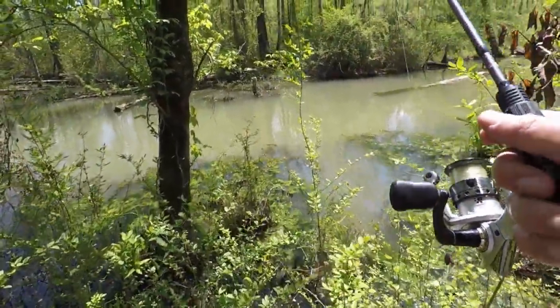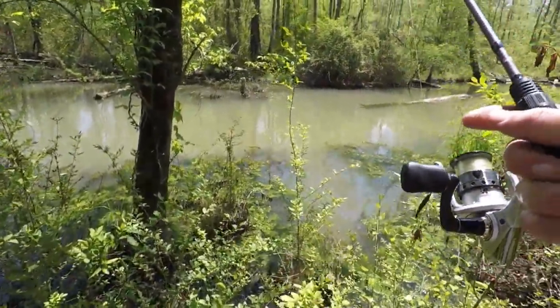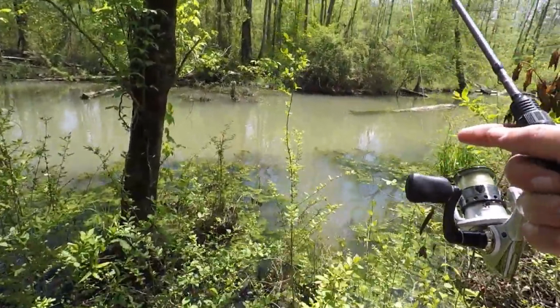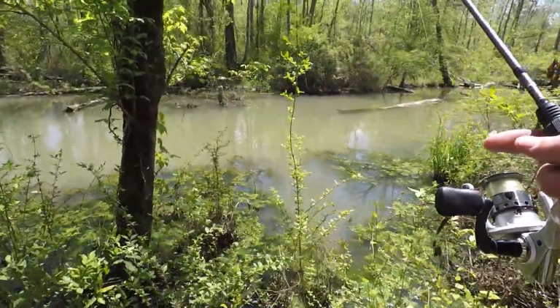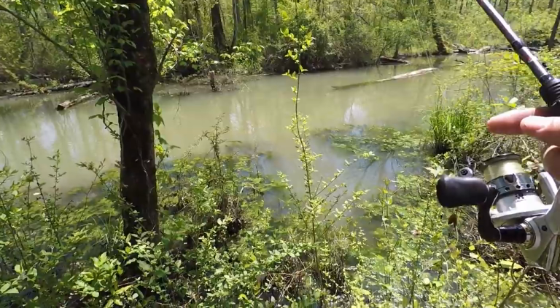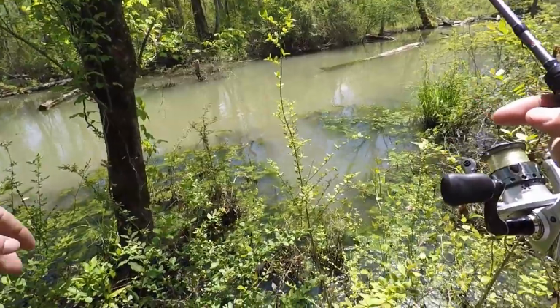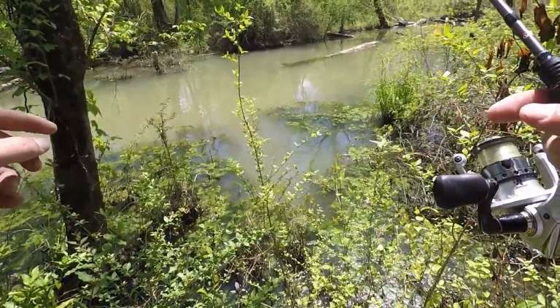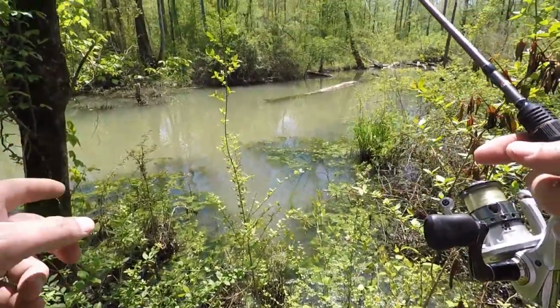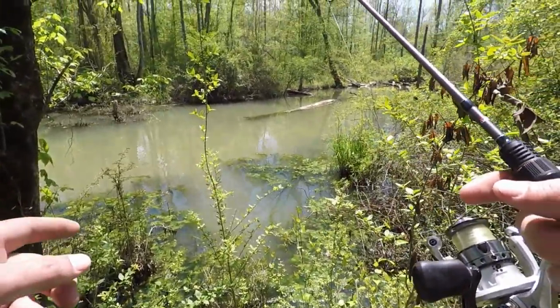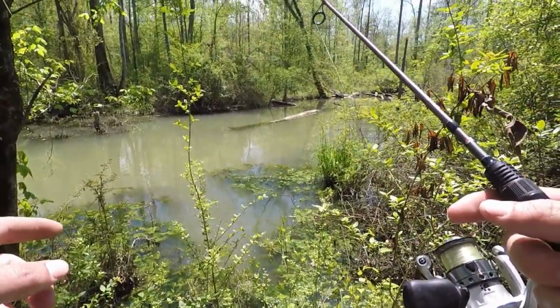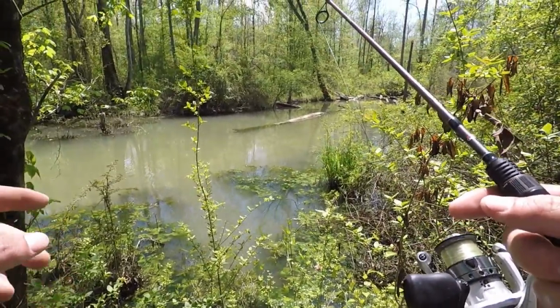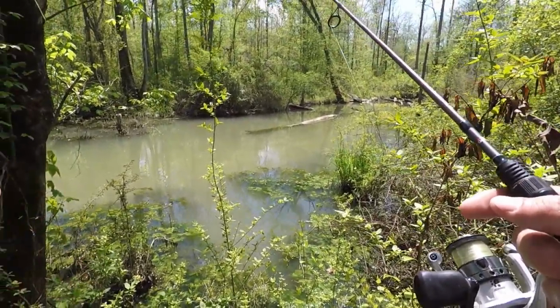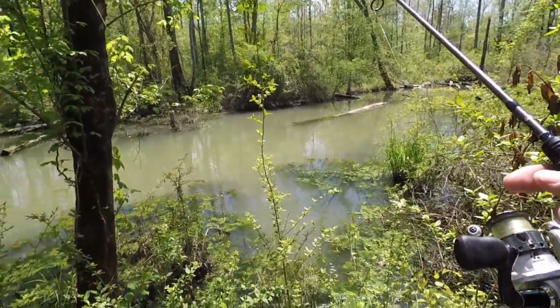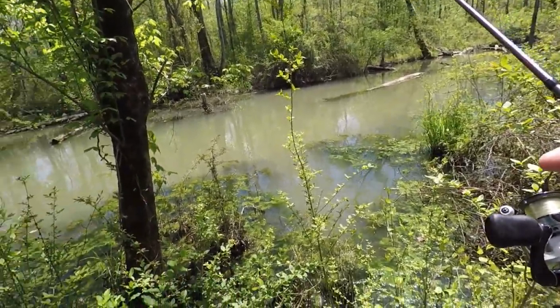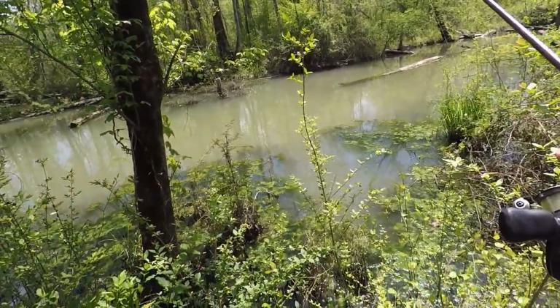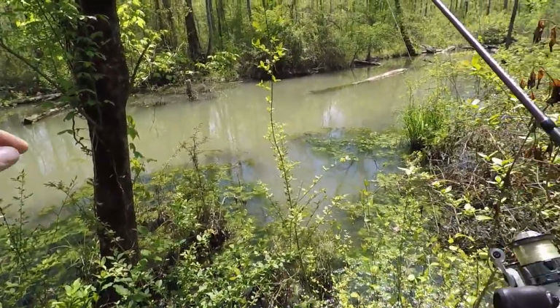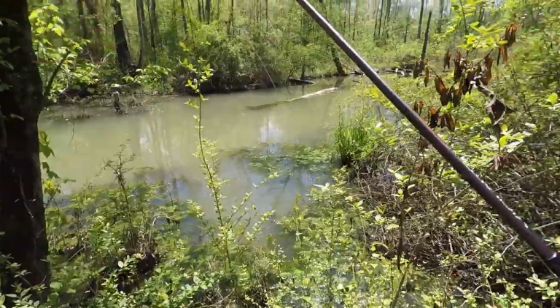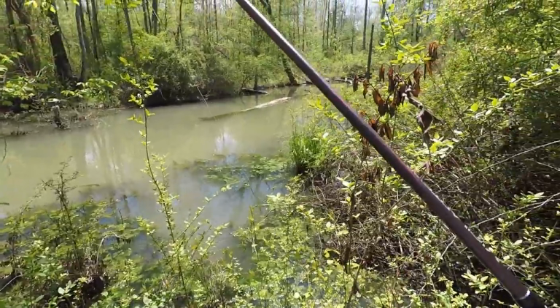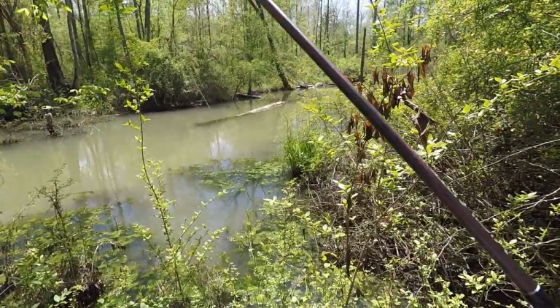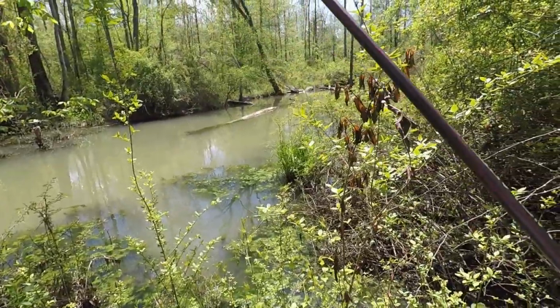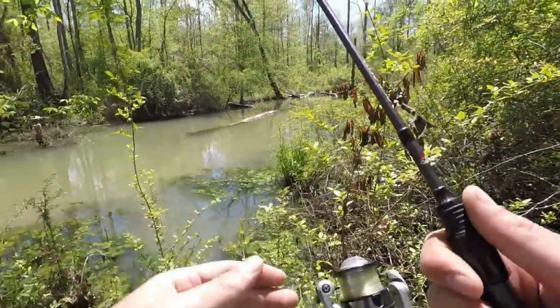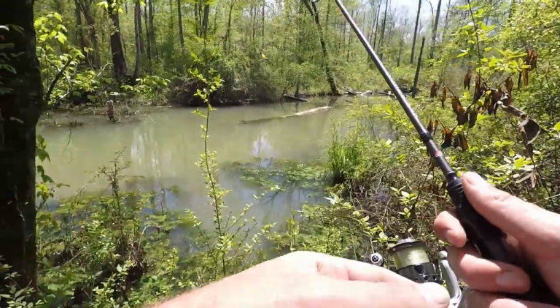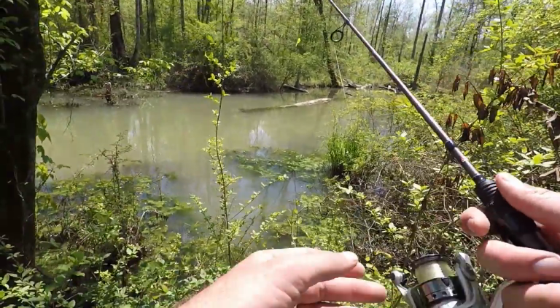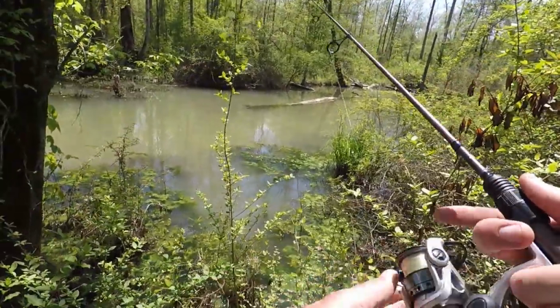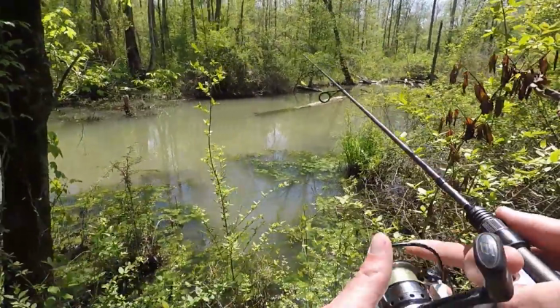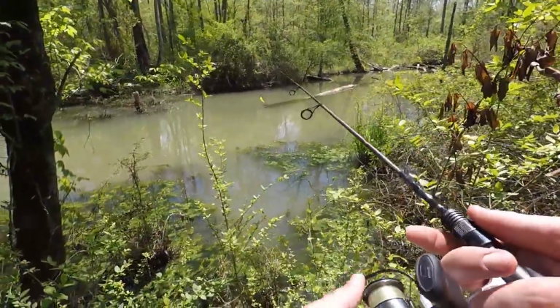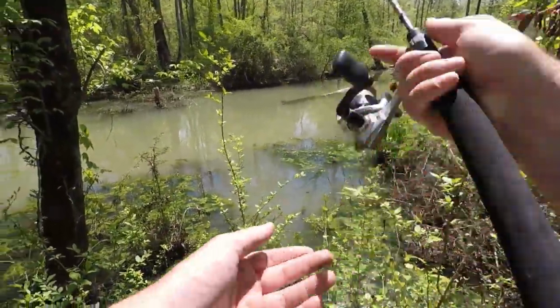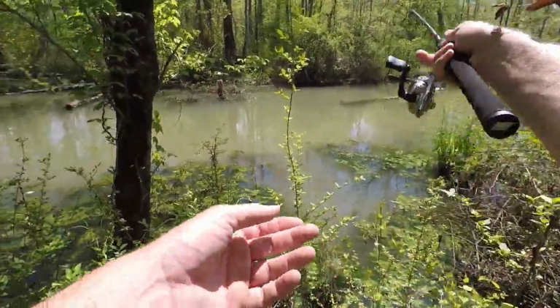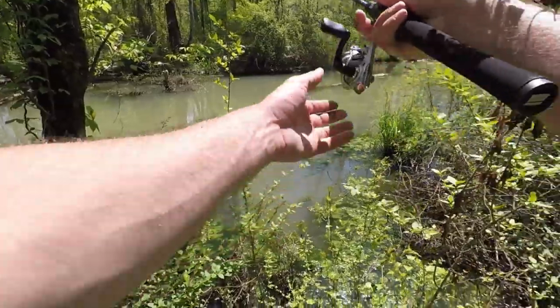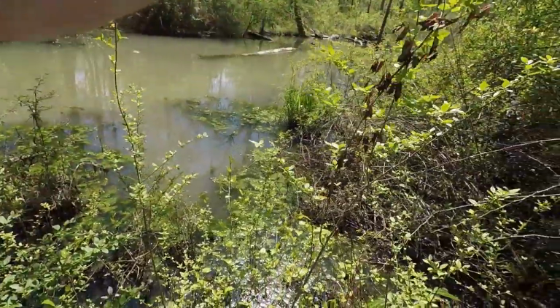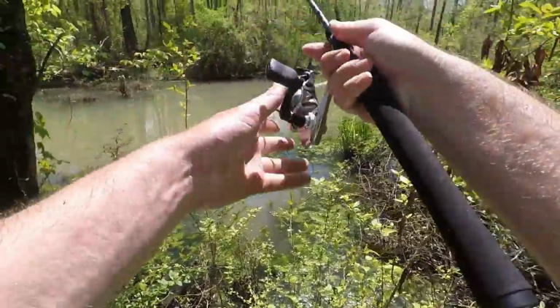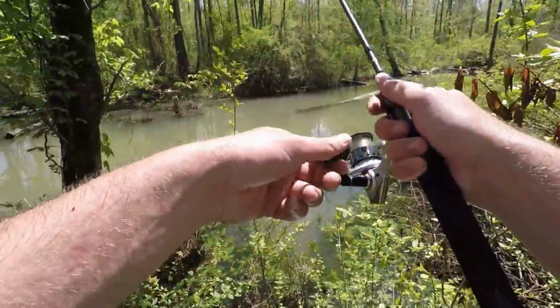I don't know how much wading around I can do in this part. Somebody told me downstream there are some deep areas — looks like some beavers have dammed it up. I'll try to get some casts in where I can. Could be all kinds of fish in here; you never know in a place like this.